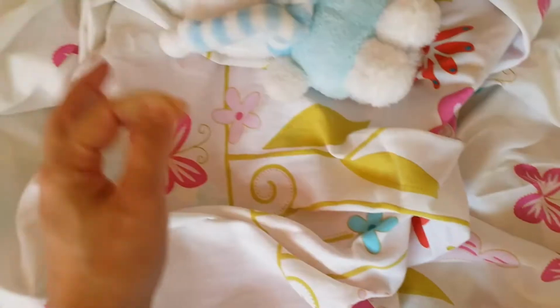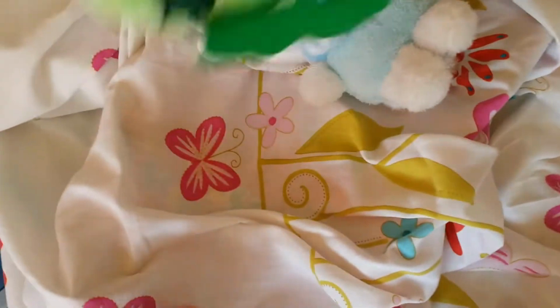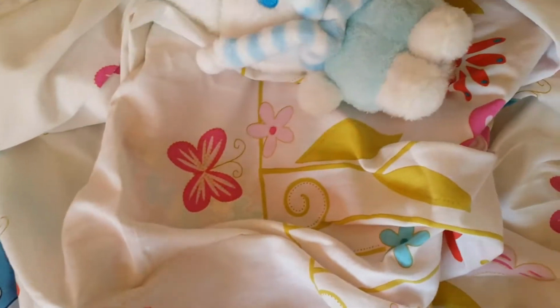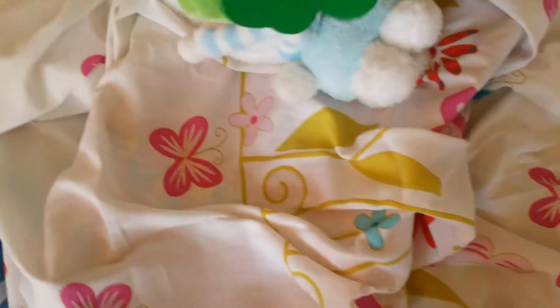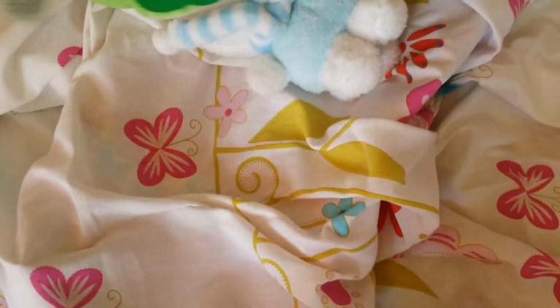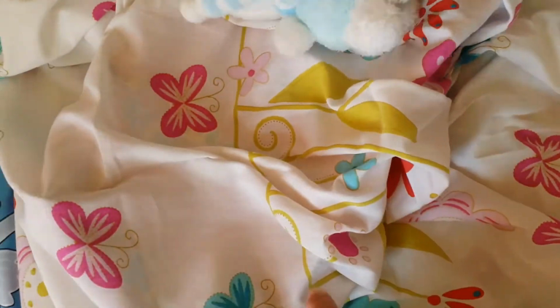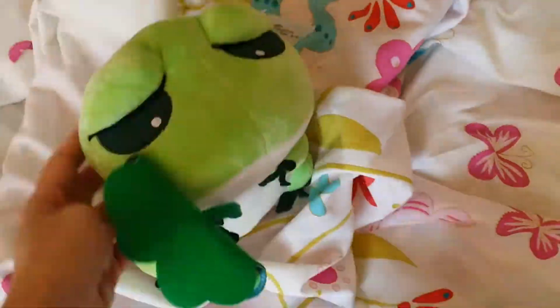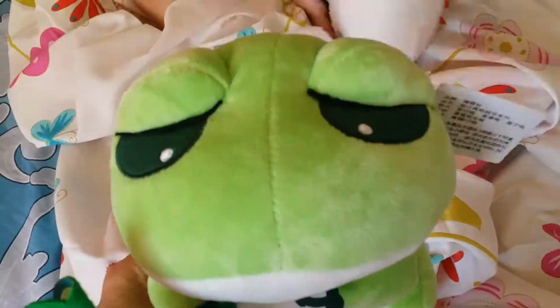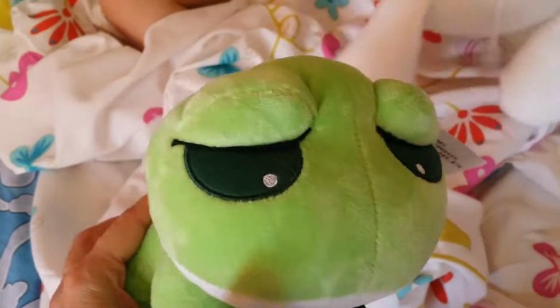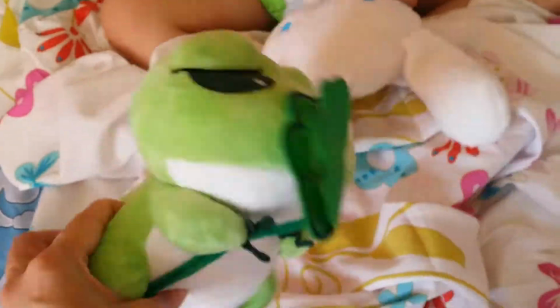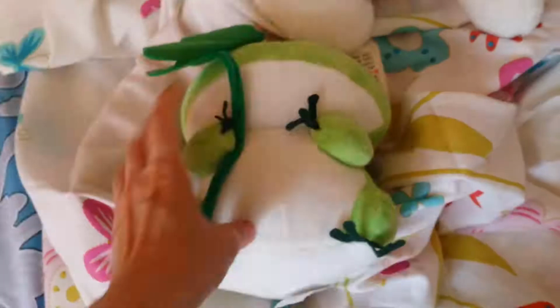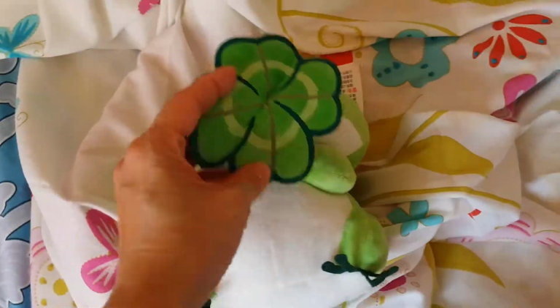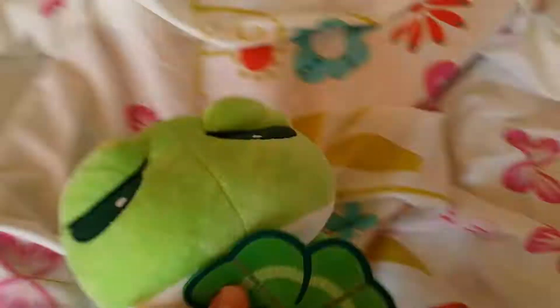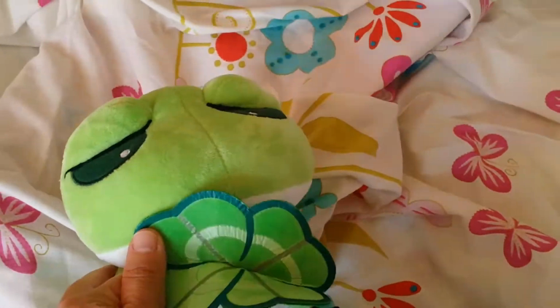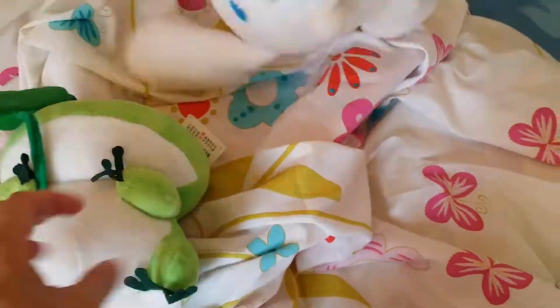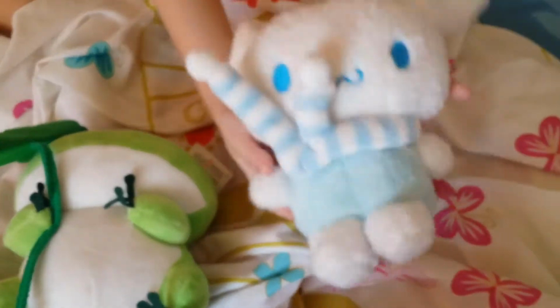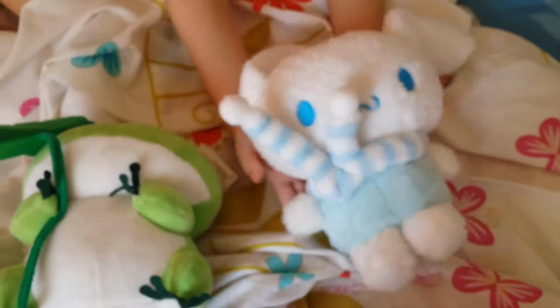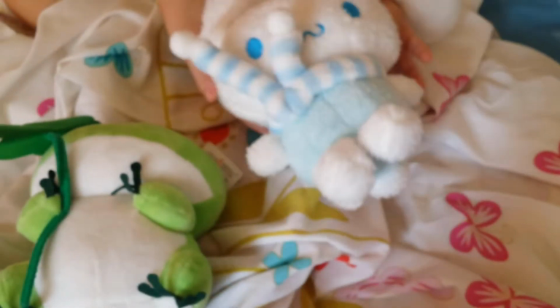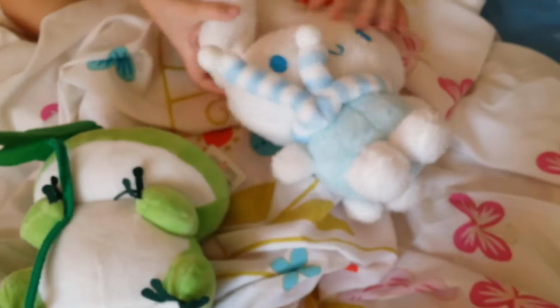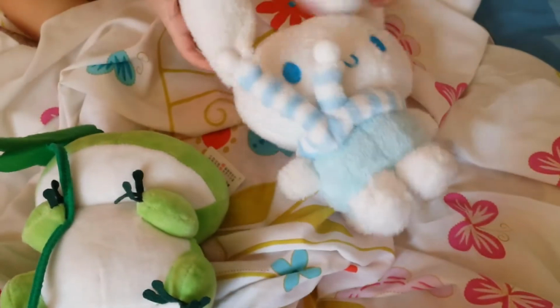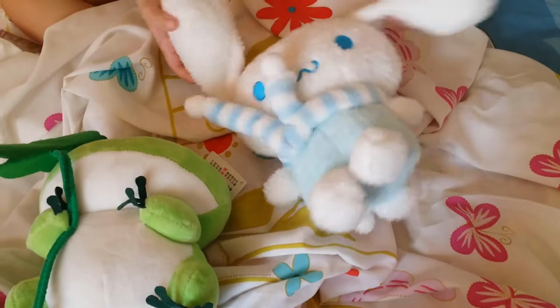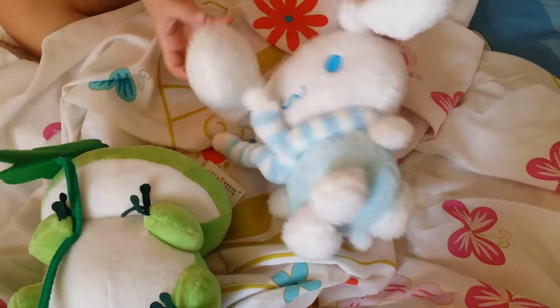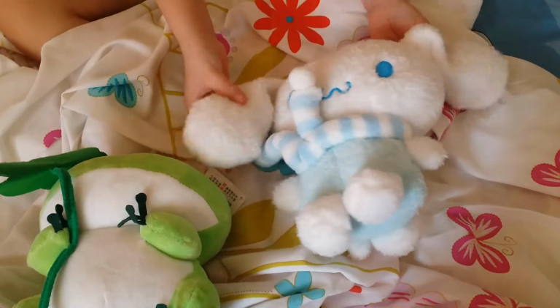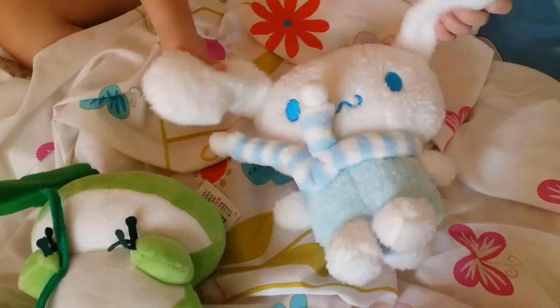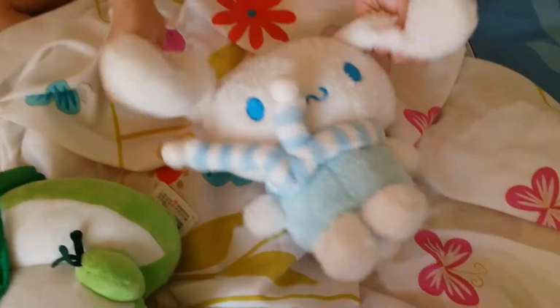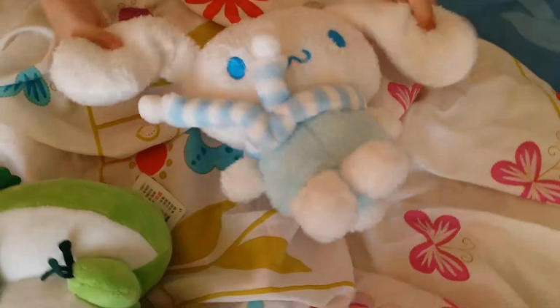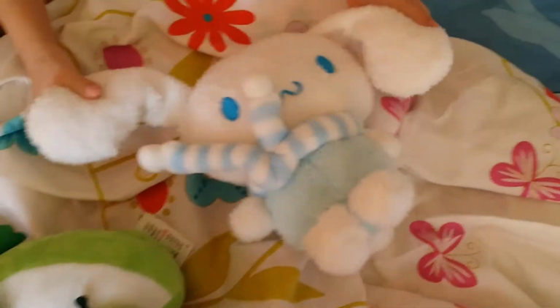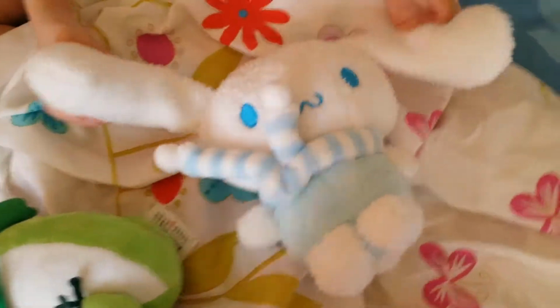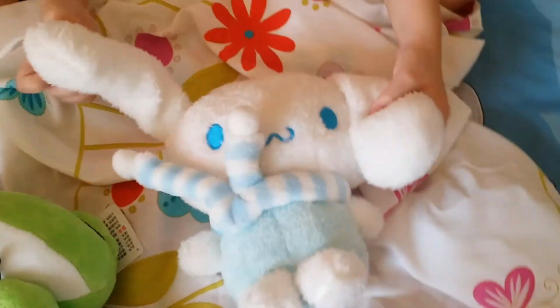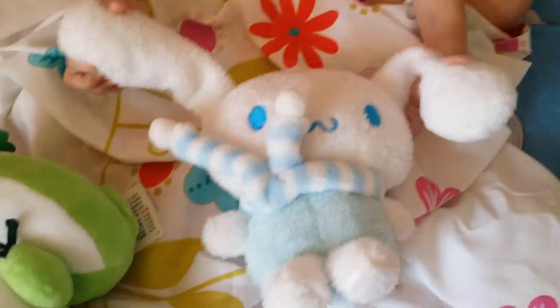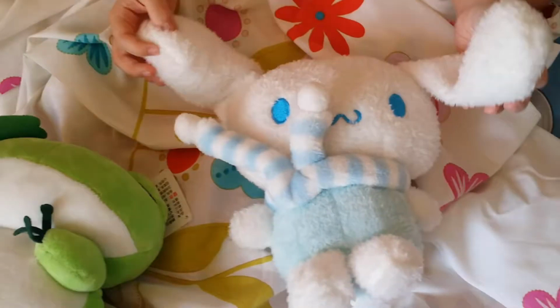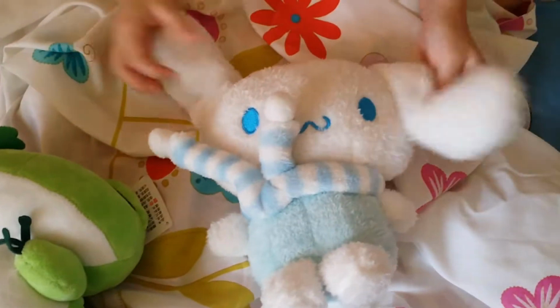Ribbit, ribbit, ribbit, too! This one looks like this is its ears. It's so fuzzy. I like the way they made the flowers.